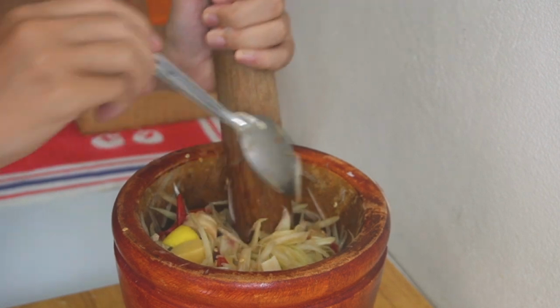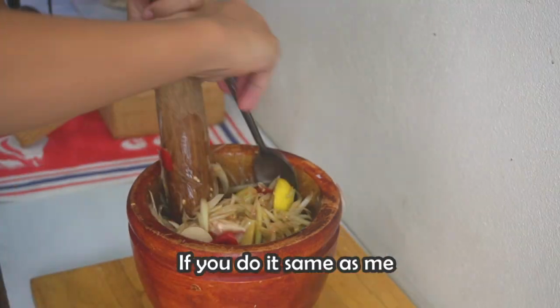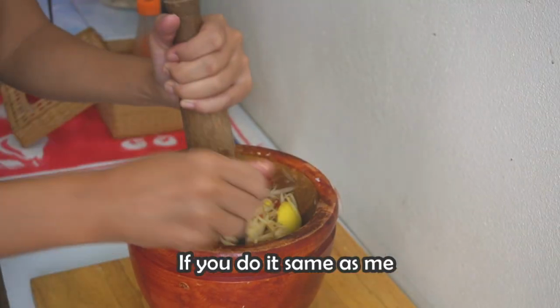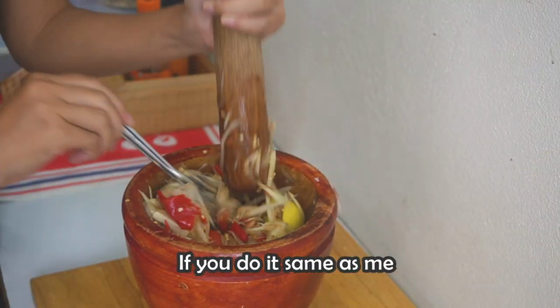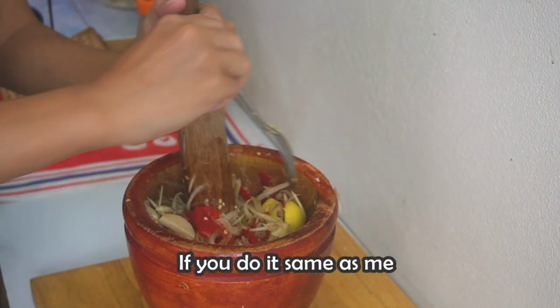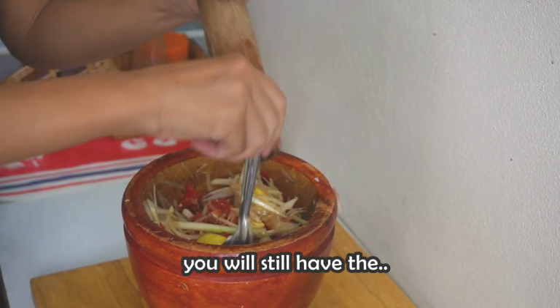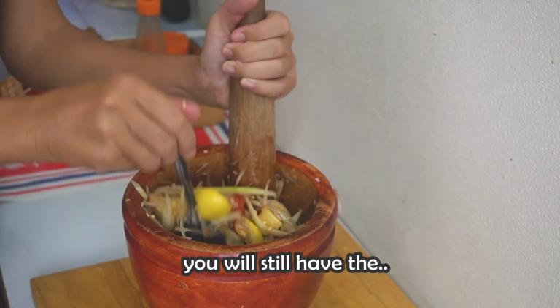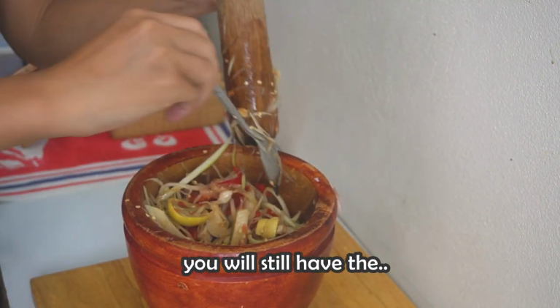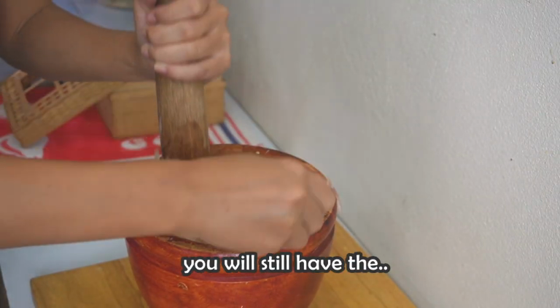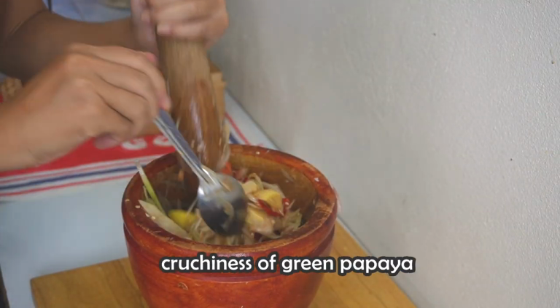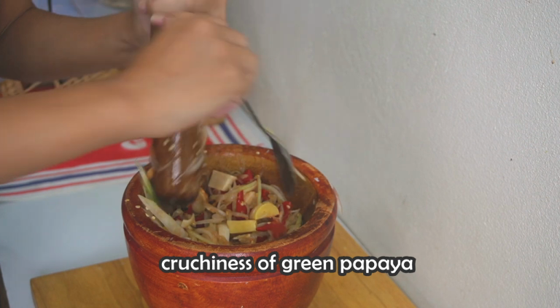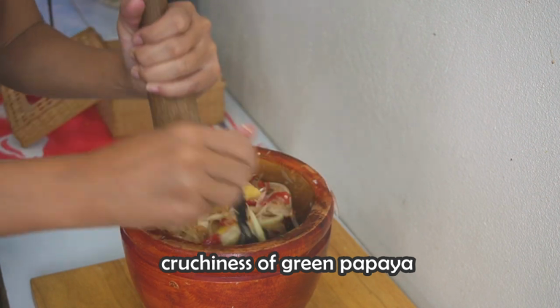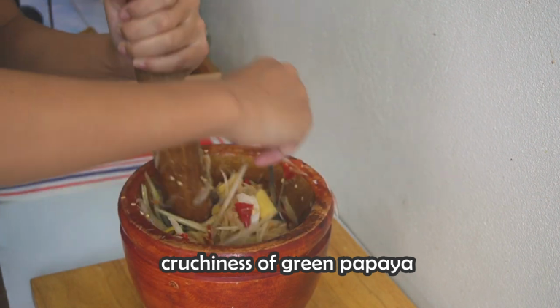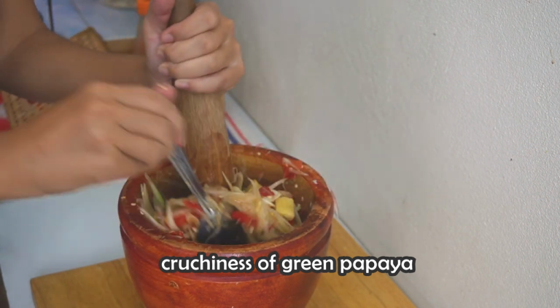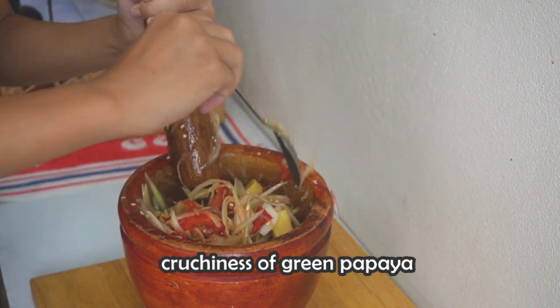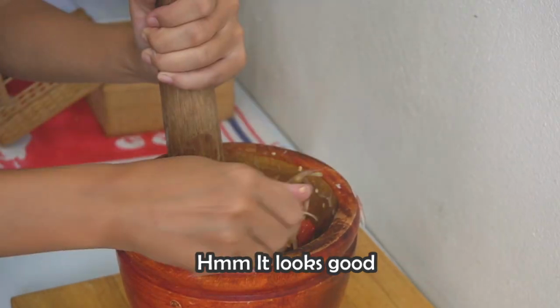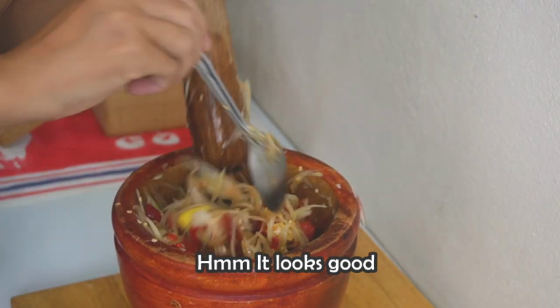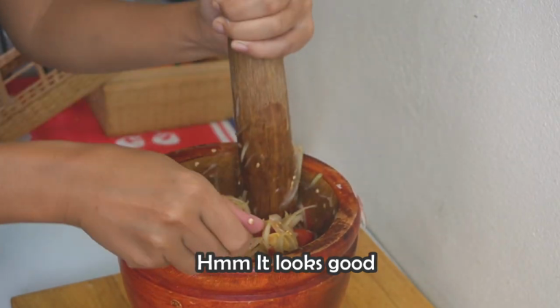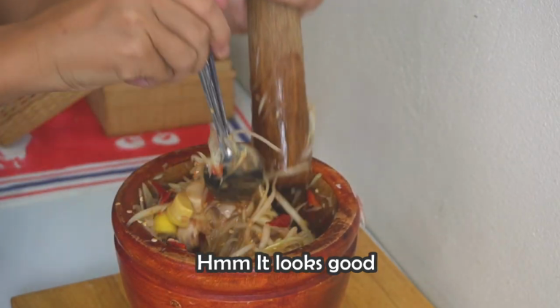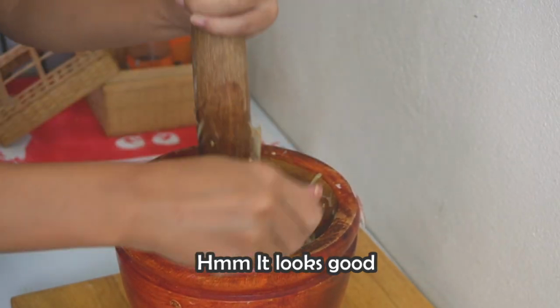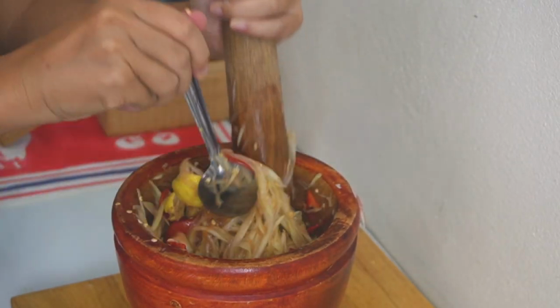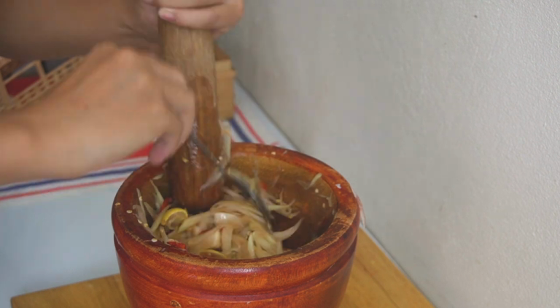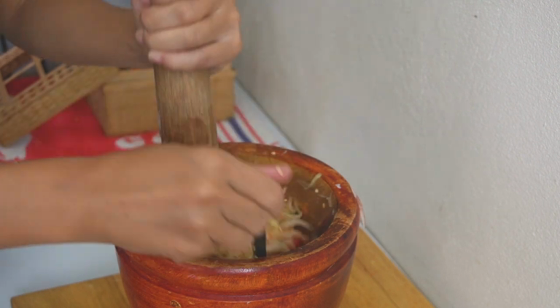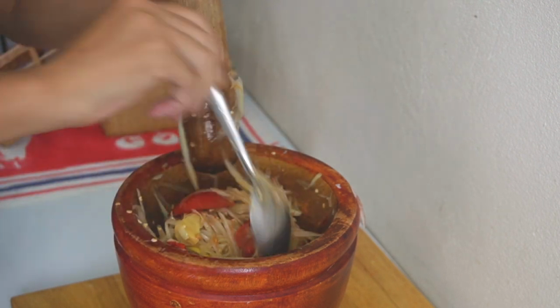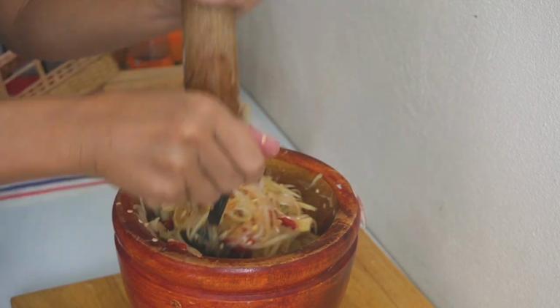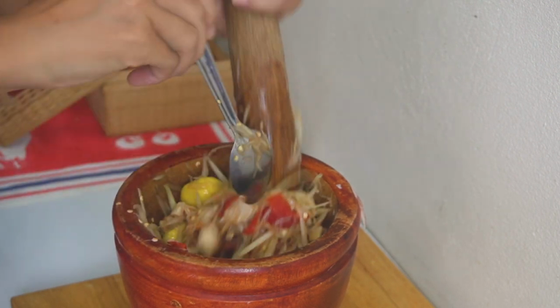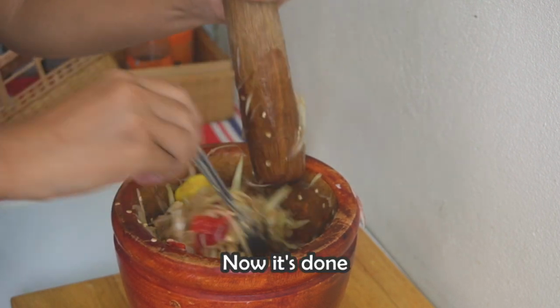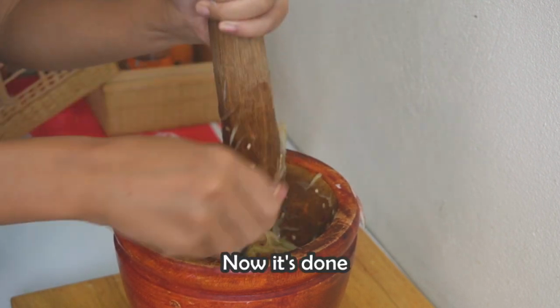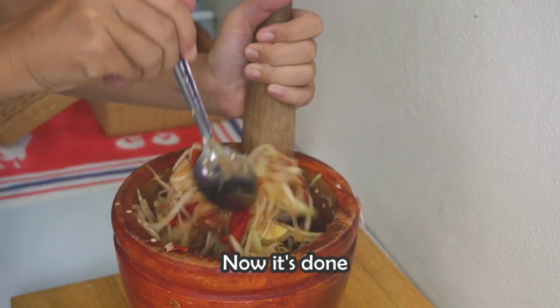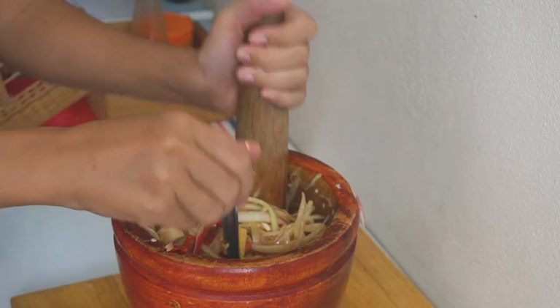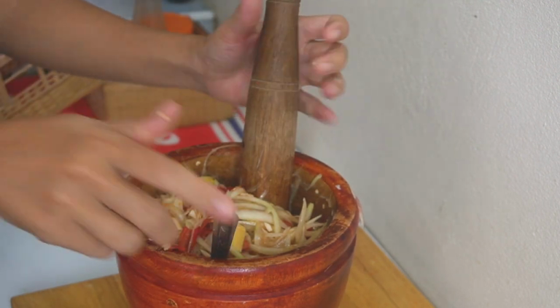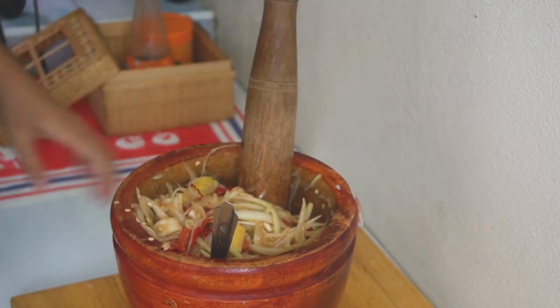If you do it the same way as me, you will still have the crunchiness of the green papaya. Mmm, it's good! And now it's done.